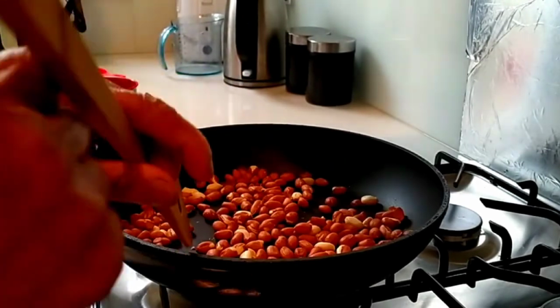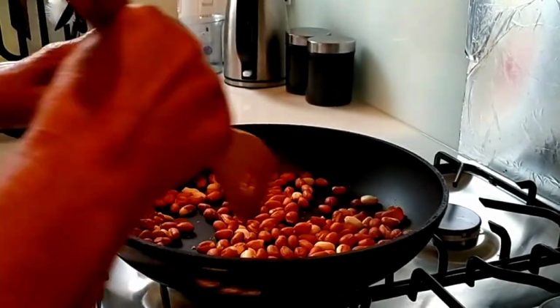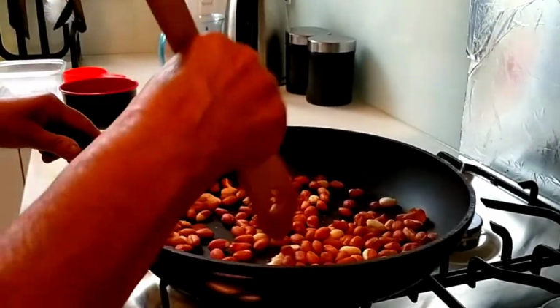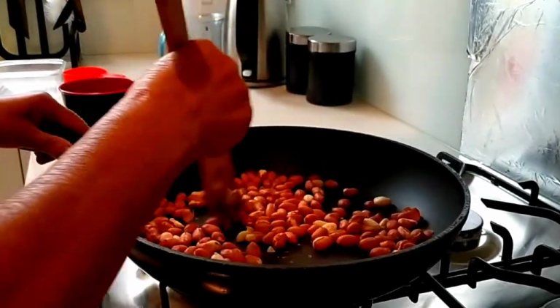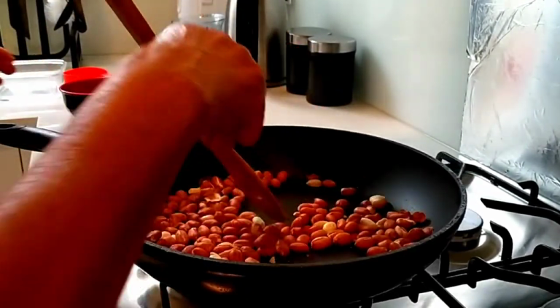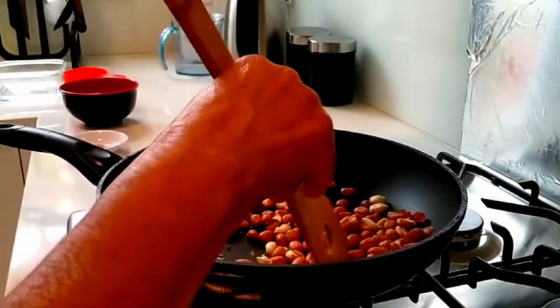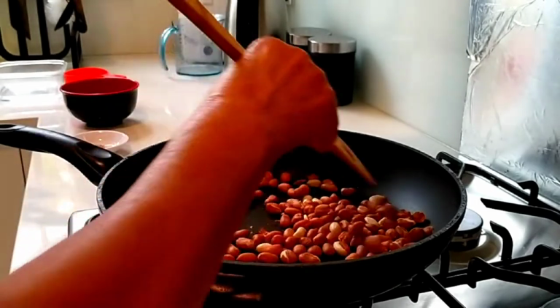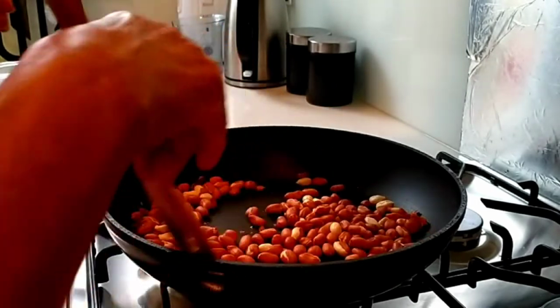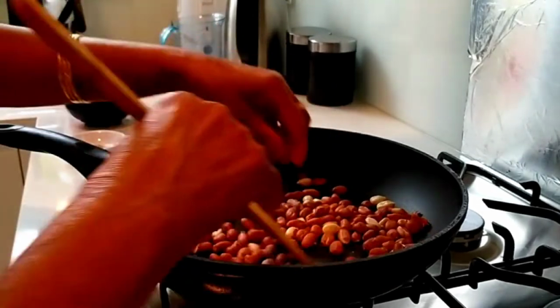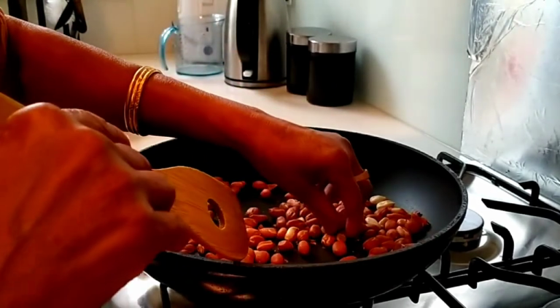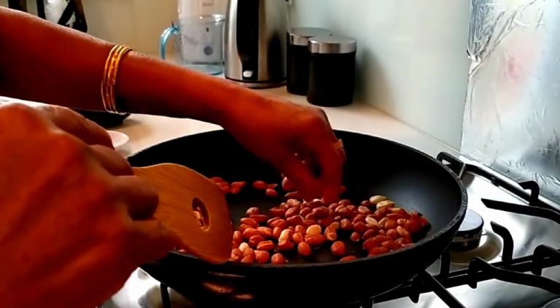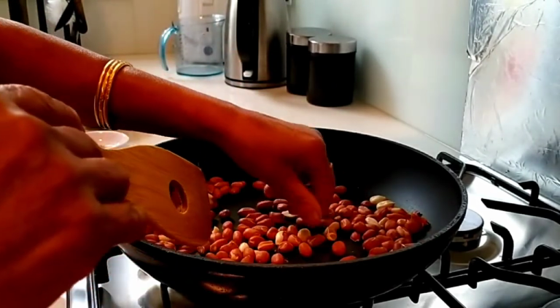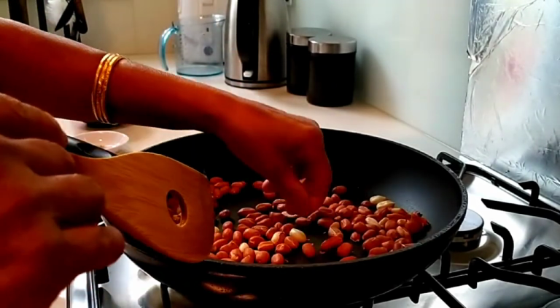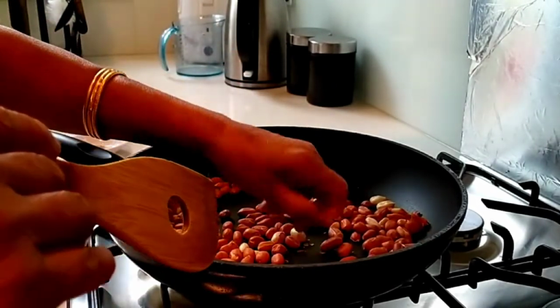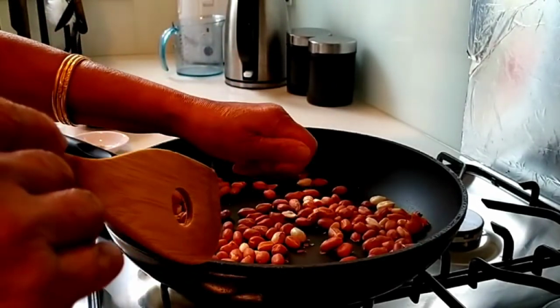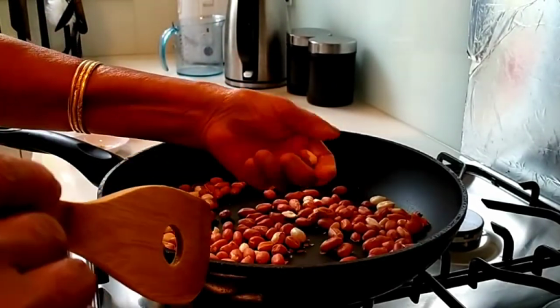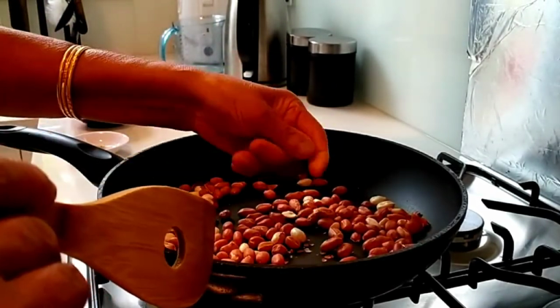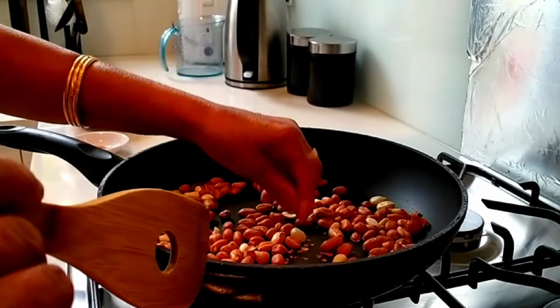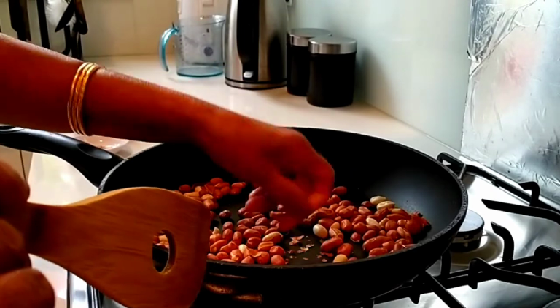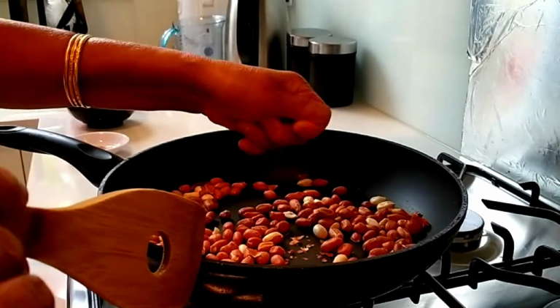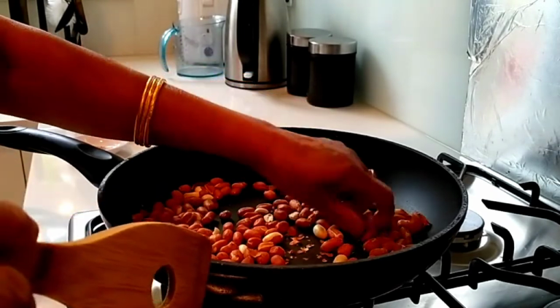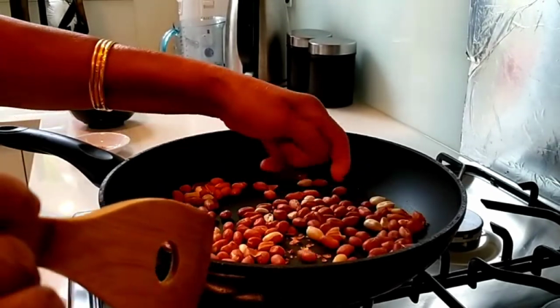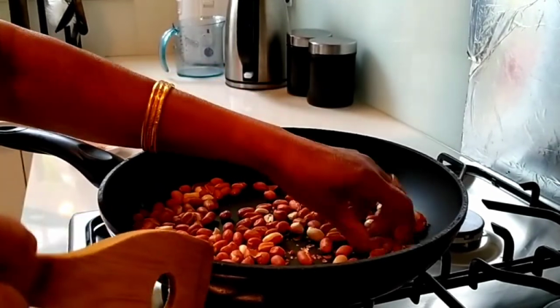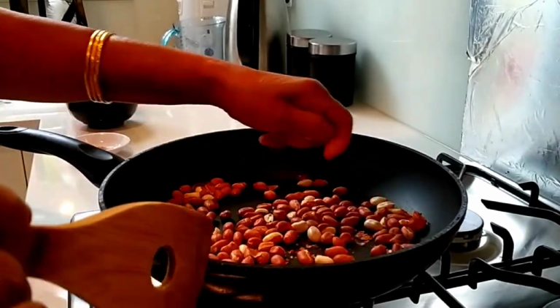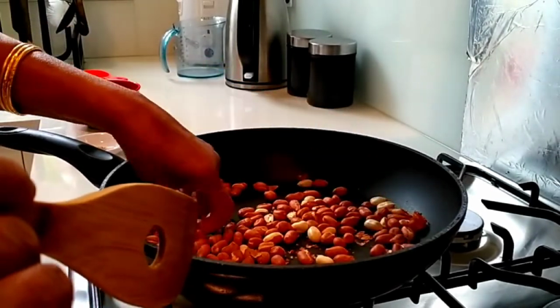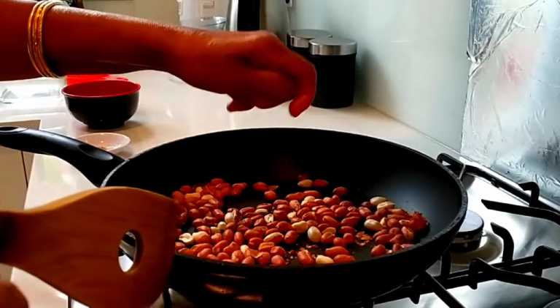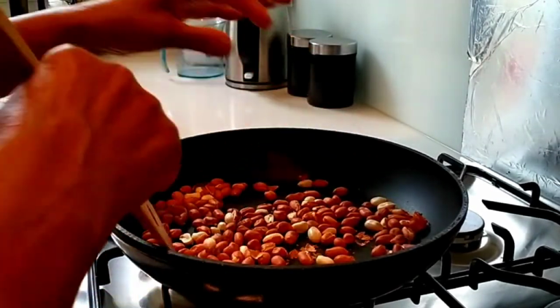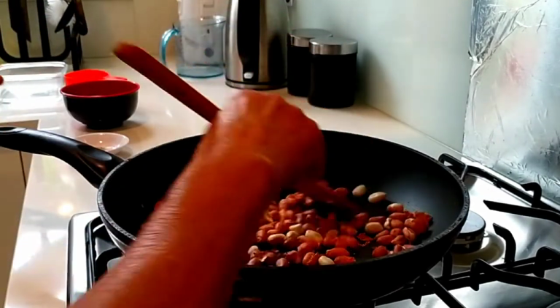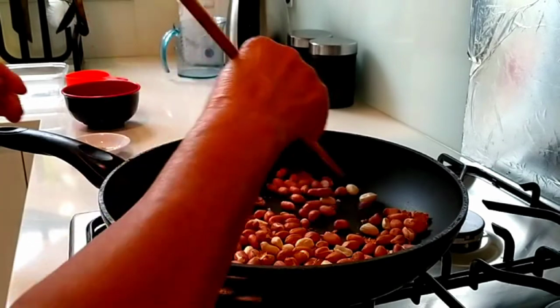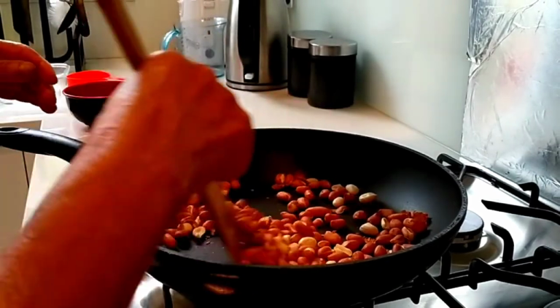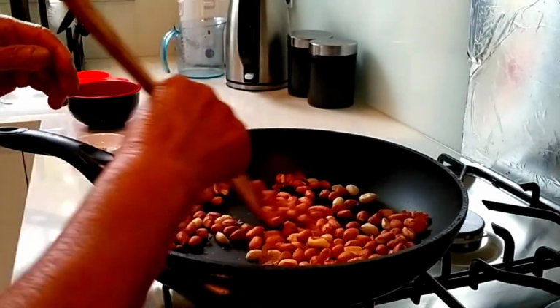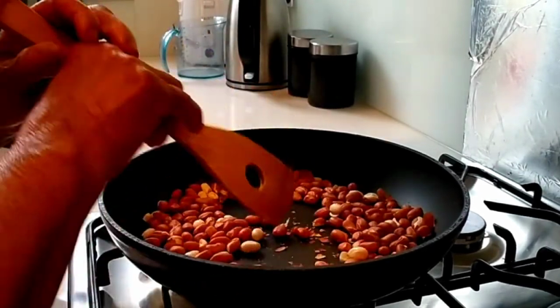Then fill the dough with the dough. Now fill it with the dough.